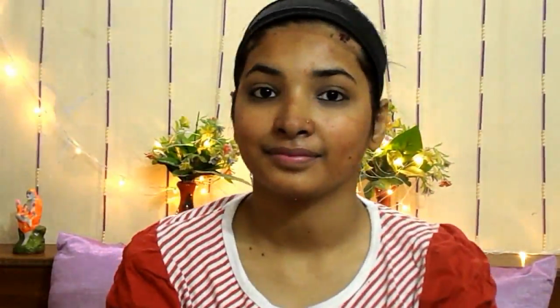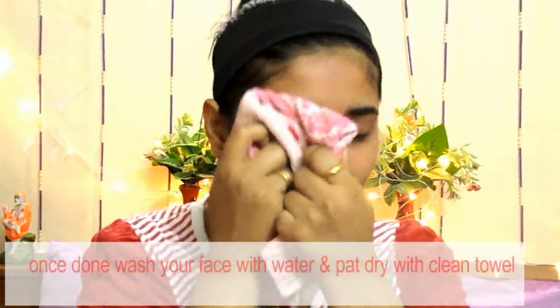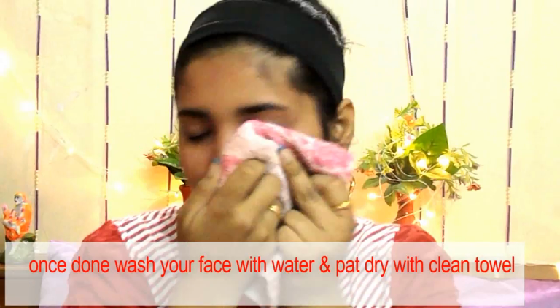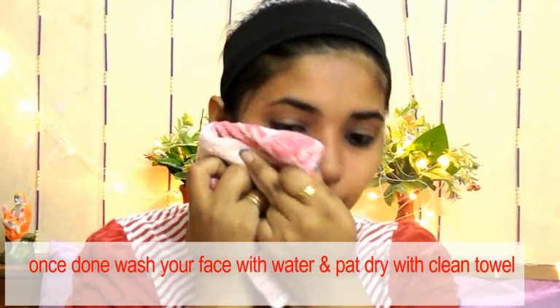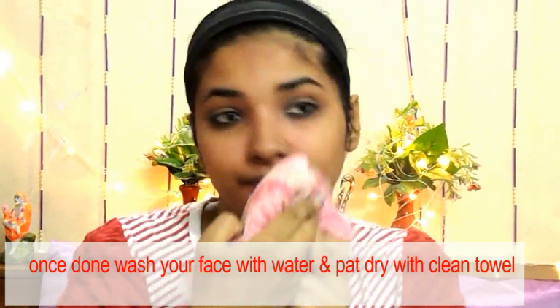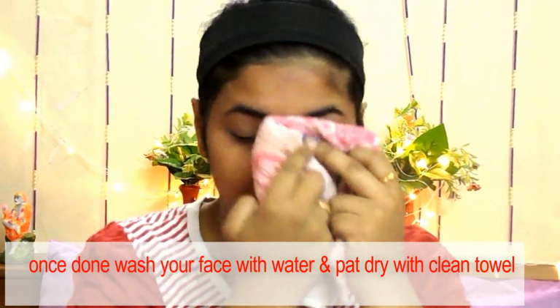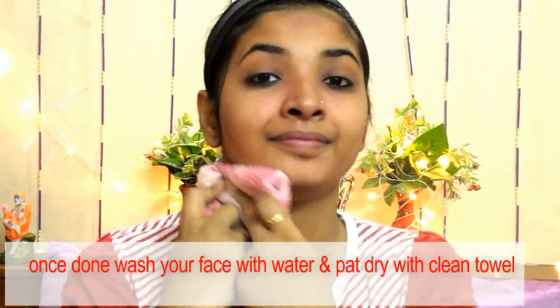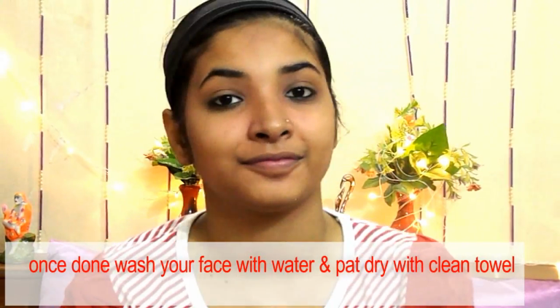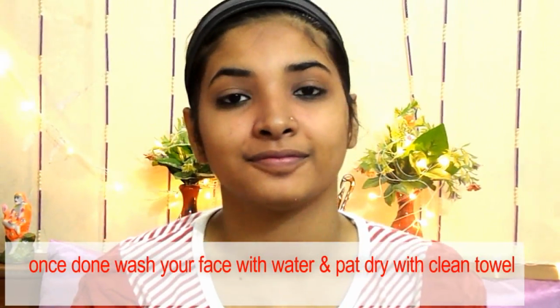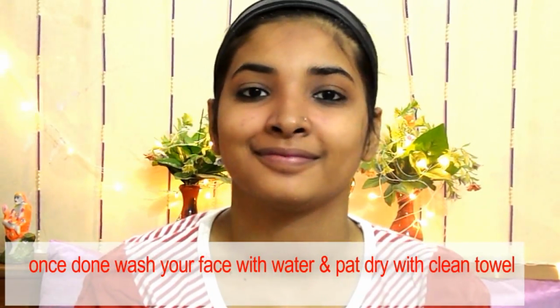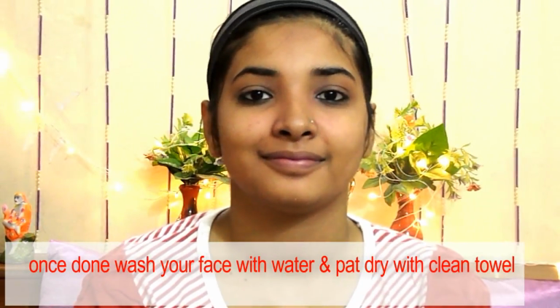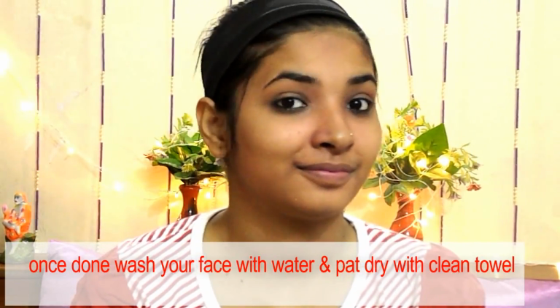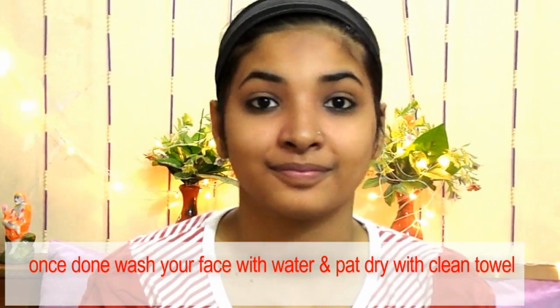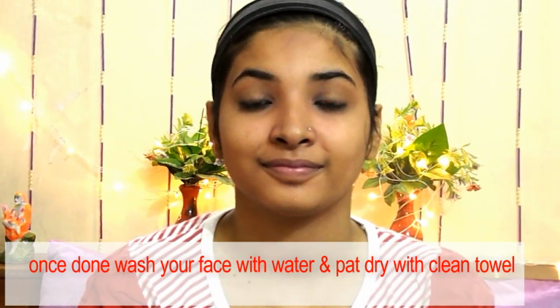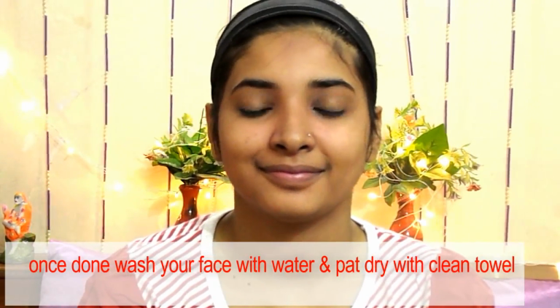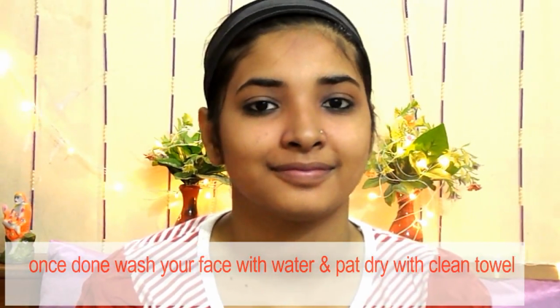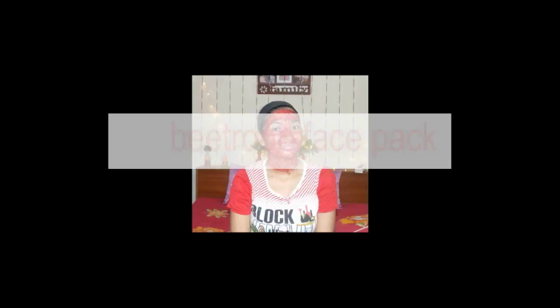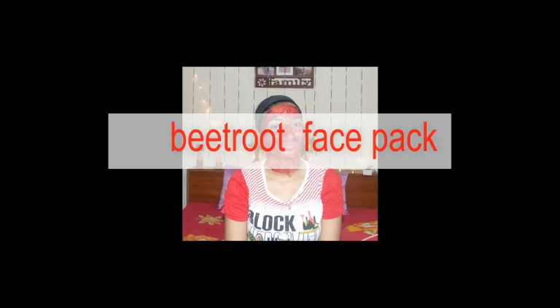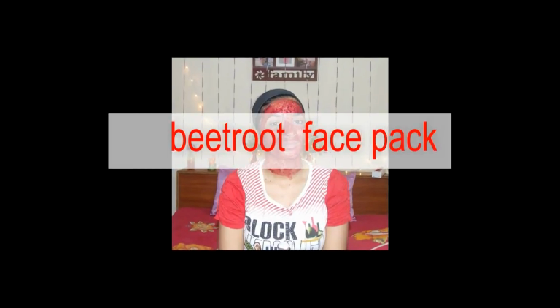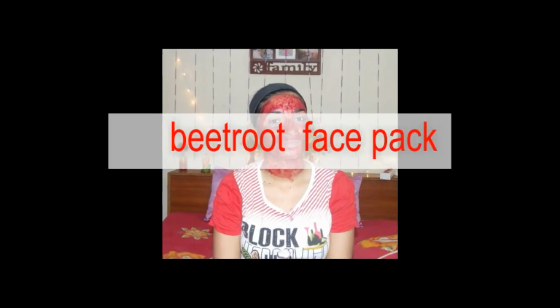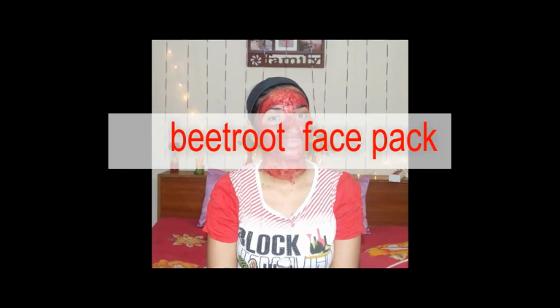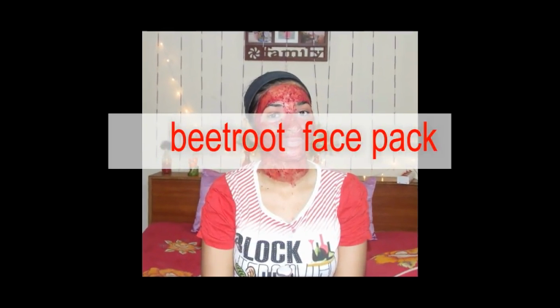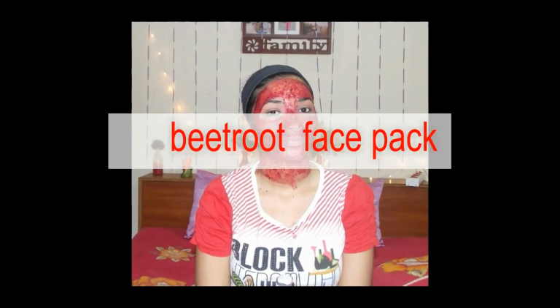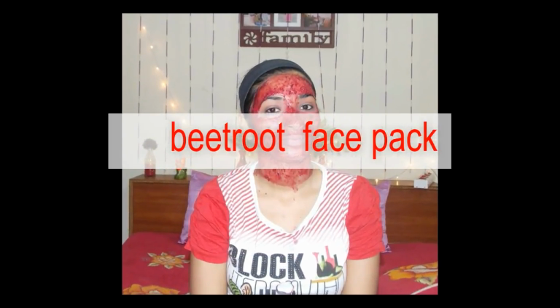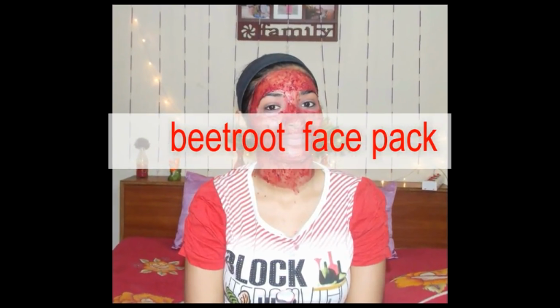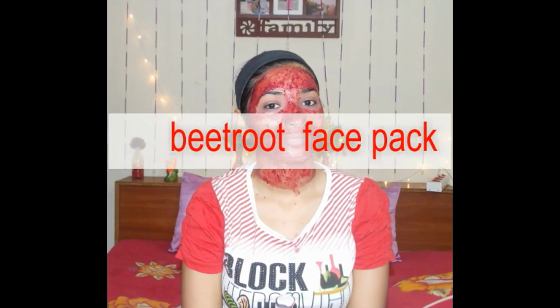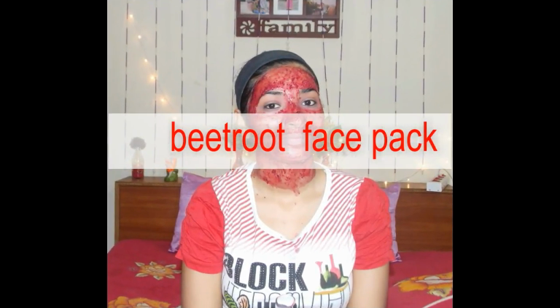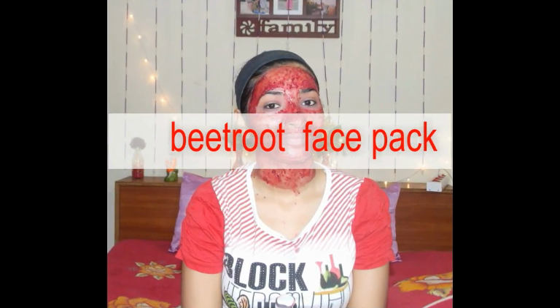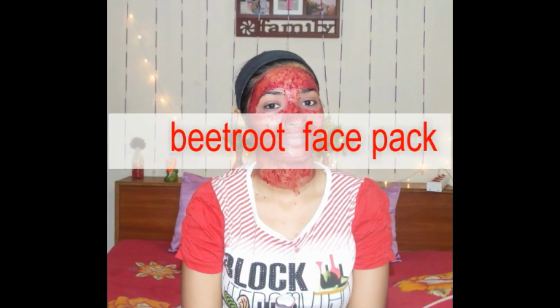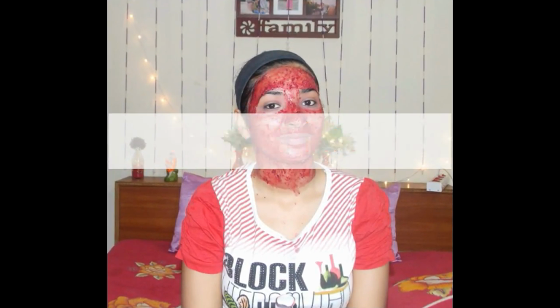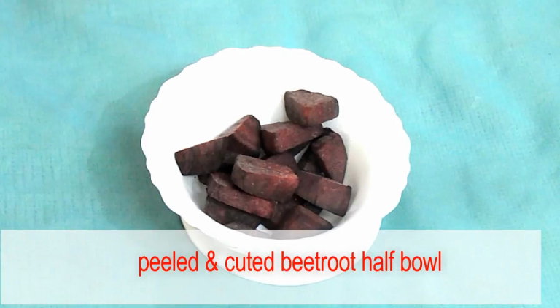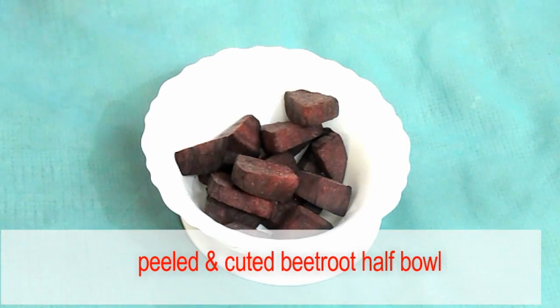Once done, pat dry your face with a clean towel. I hope you can see the result. Now I'm going to show you how you can make your own beetroot face pack, so for this we need peeled and cut beetroot, half a bowl.